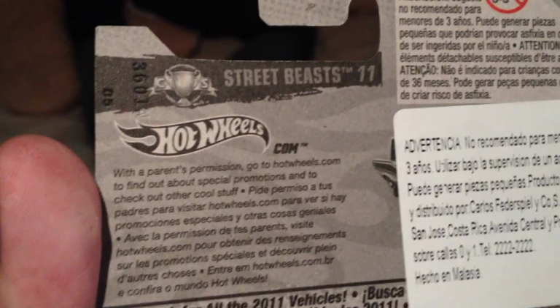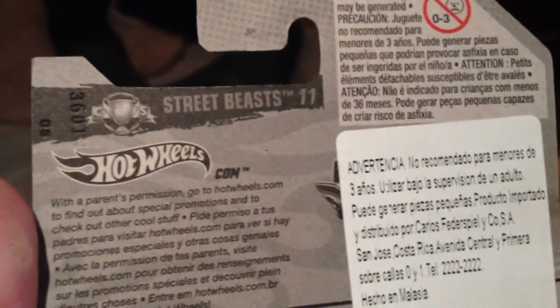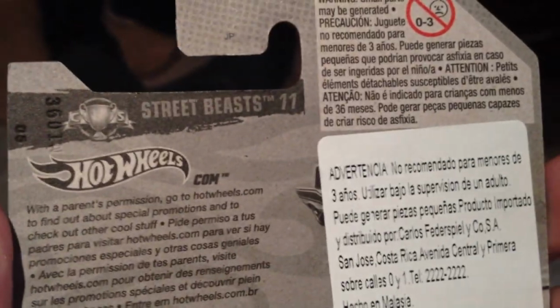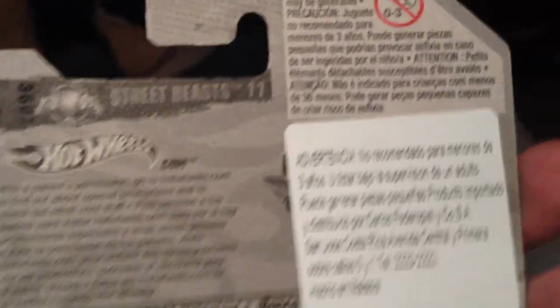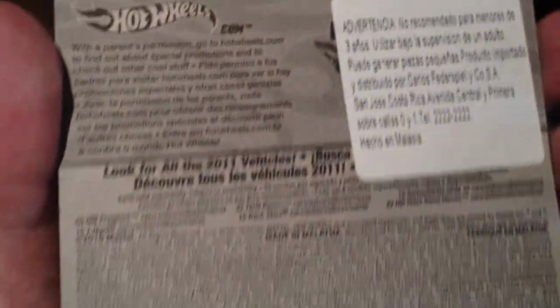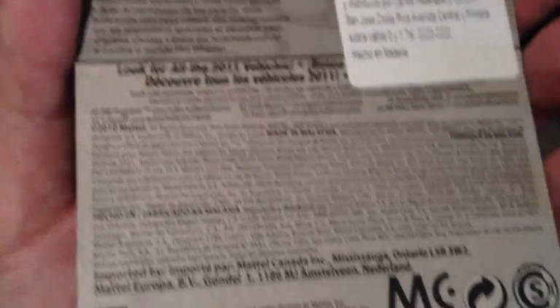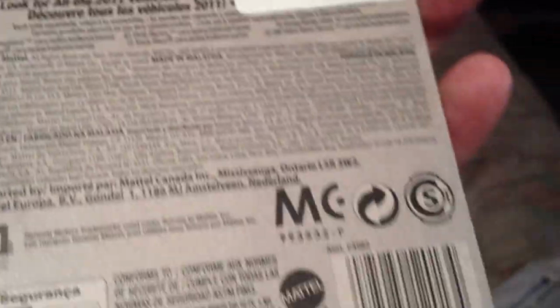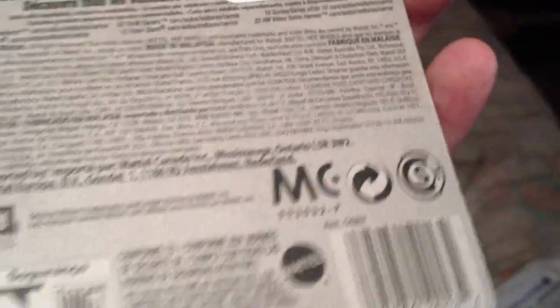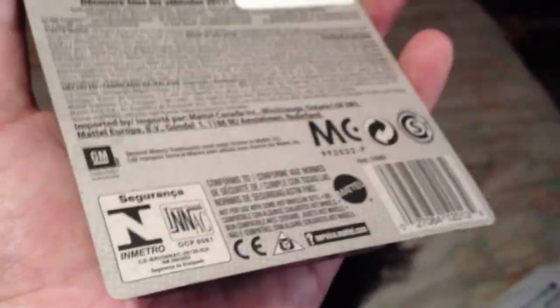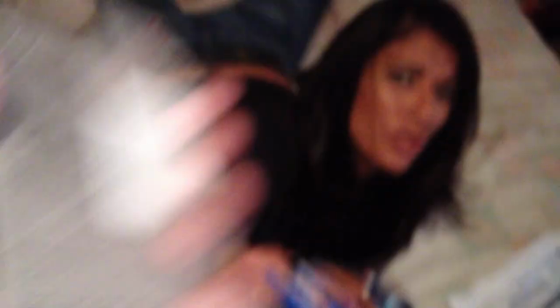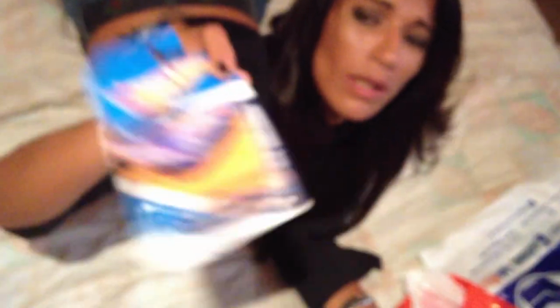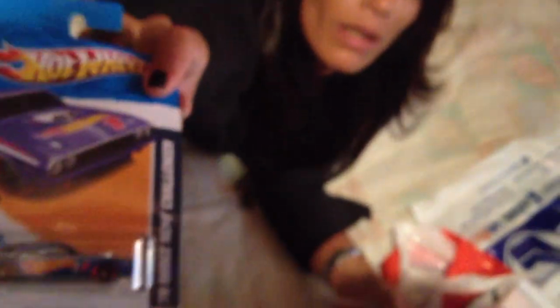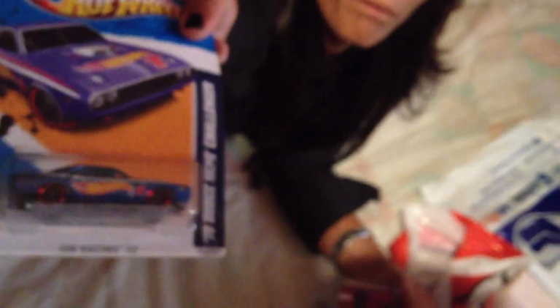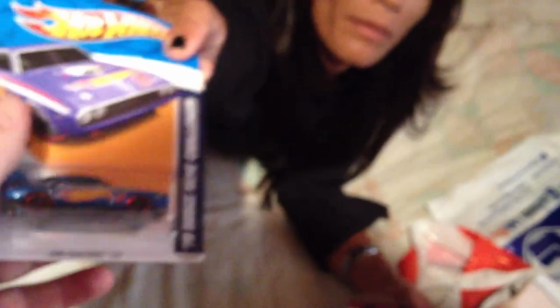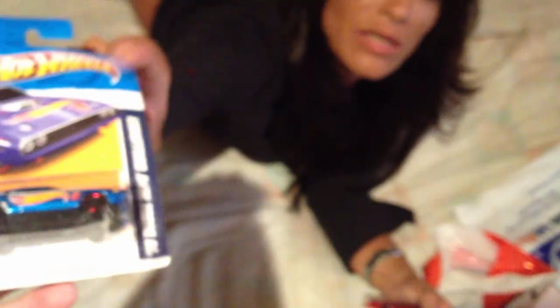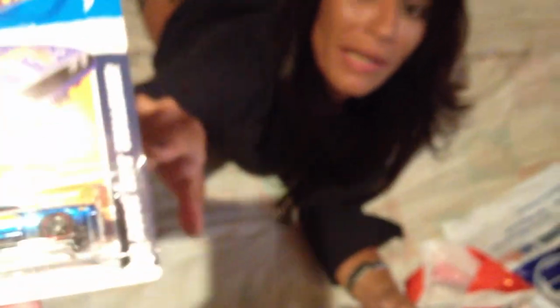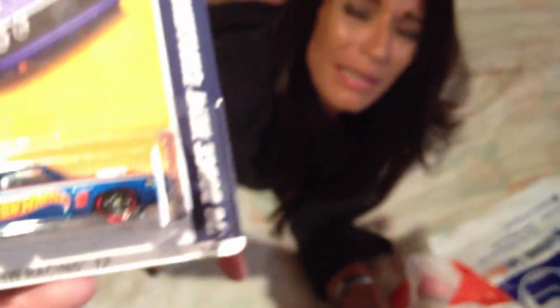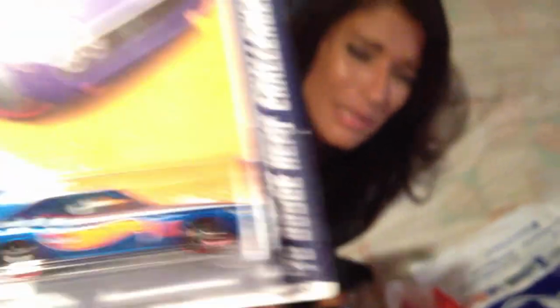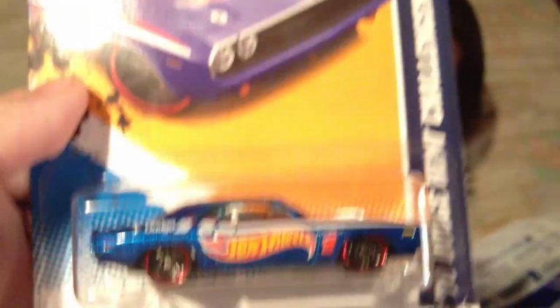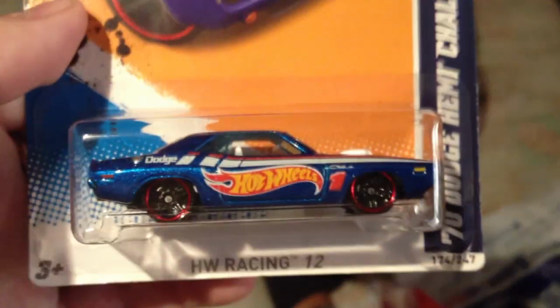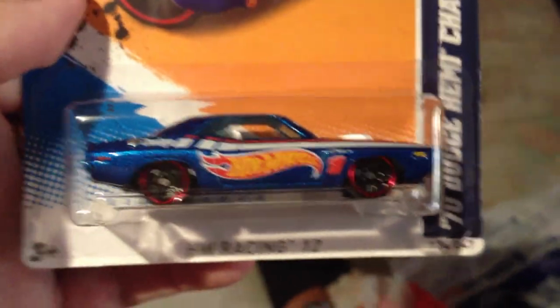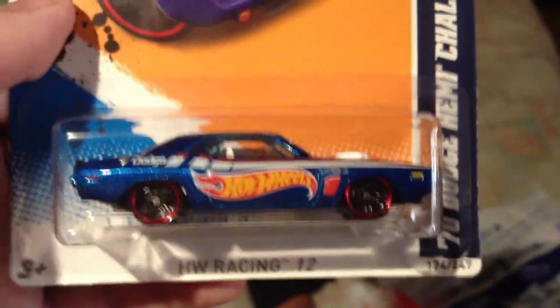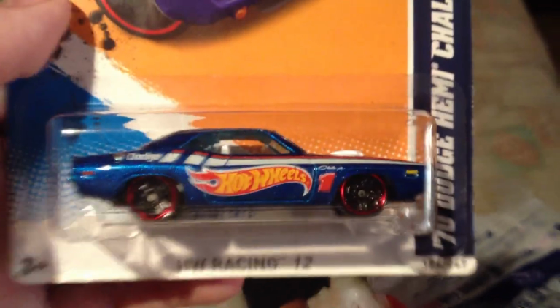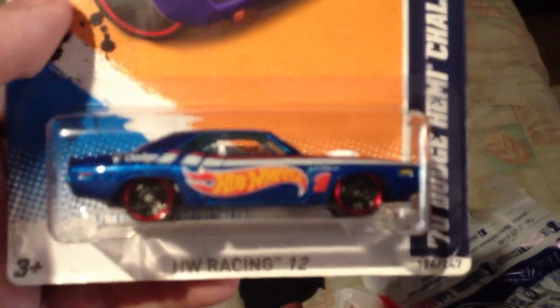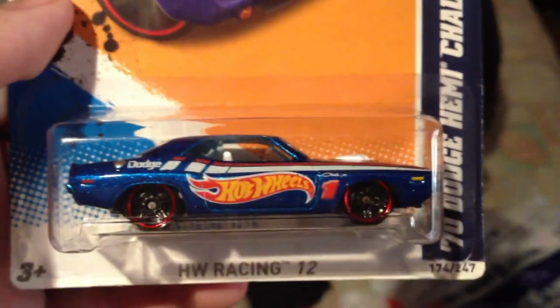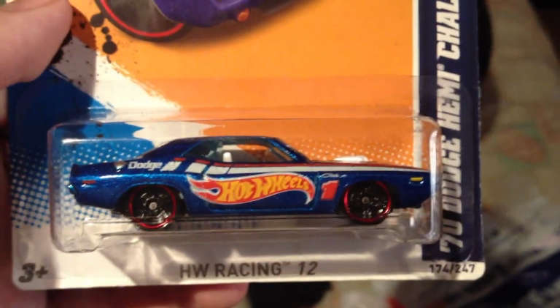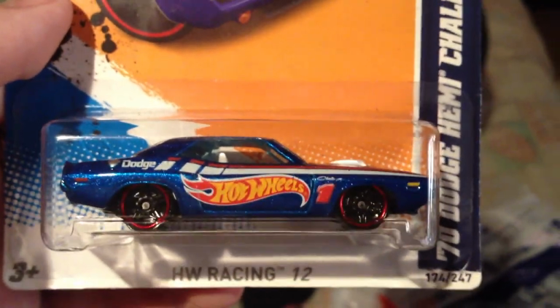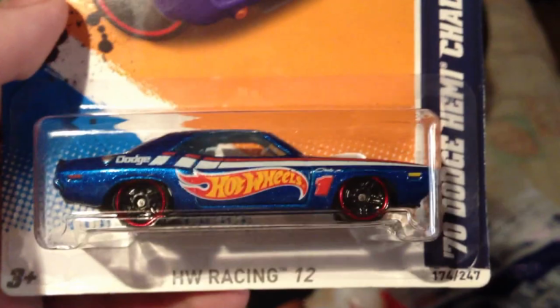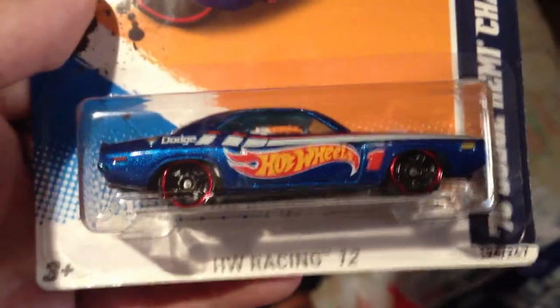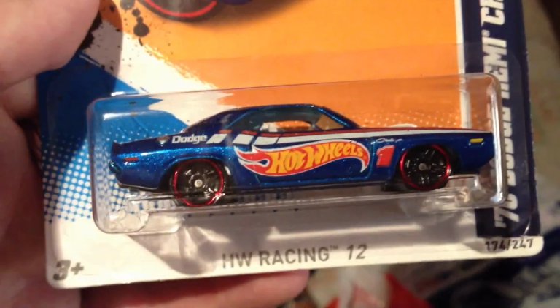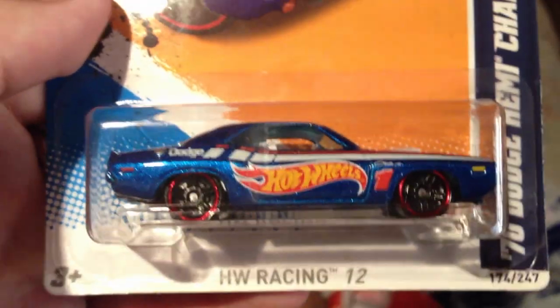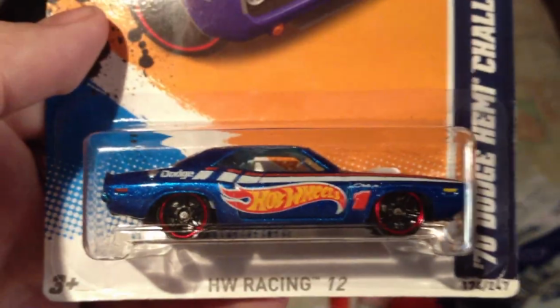This one is a Sony Dodge Hemi Challenger. Does it have a number? Is that 4 out of 10 up here? Yeah, 4 out of 10 in the HW Racing.